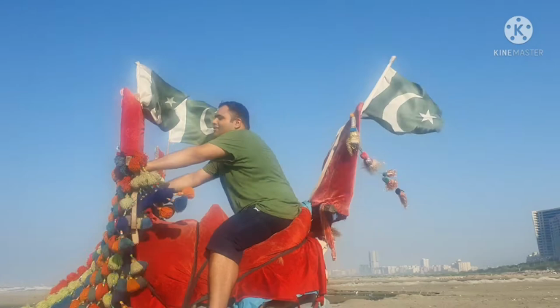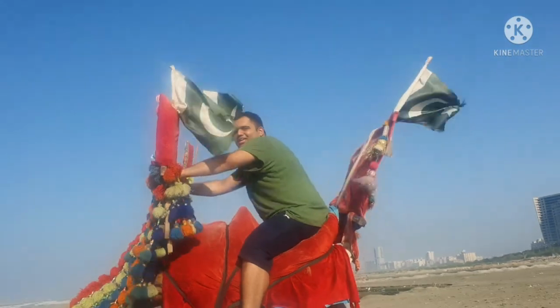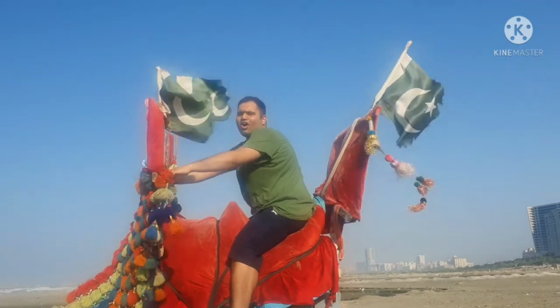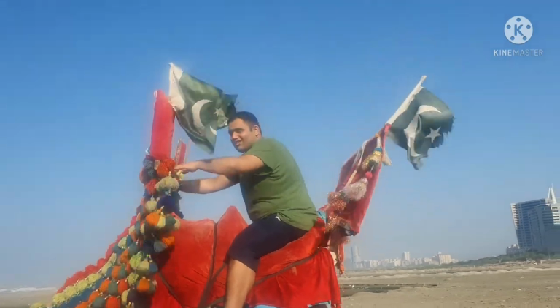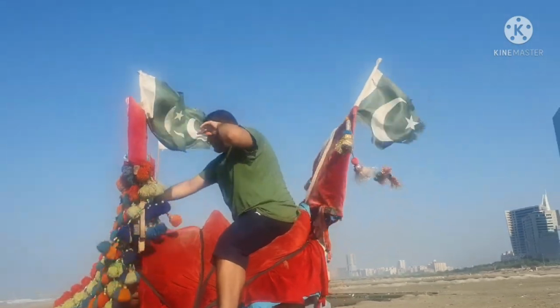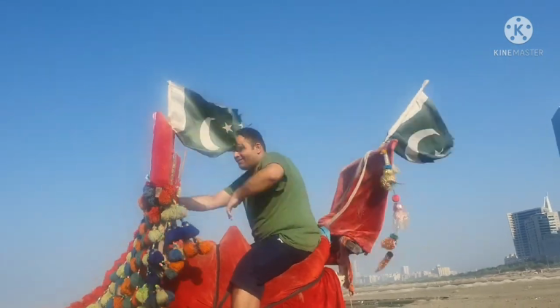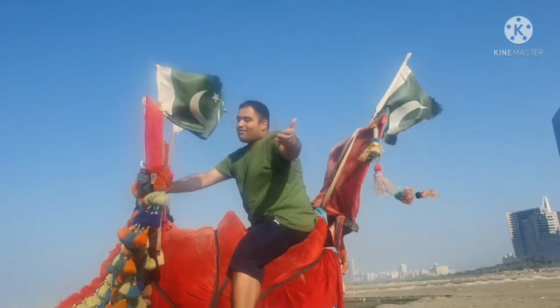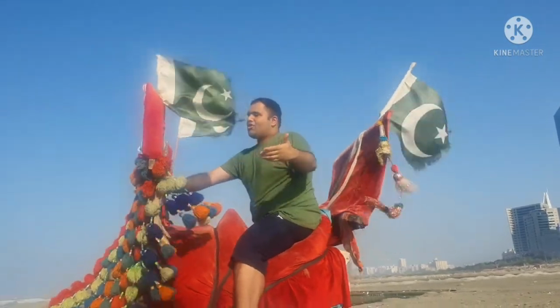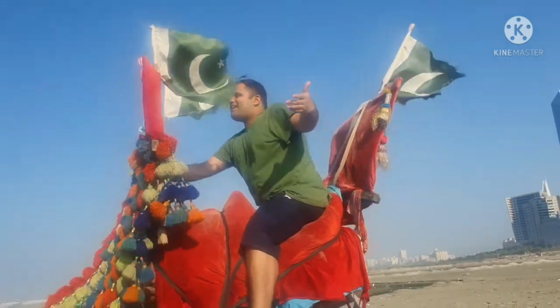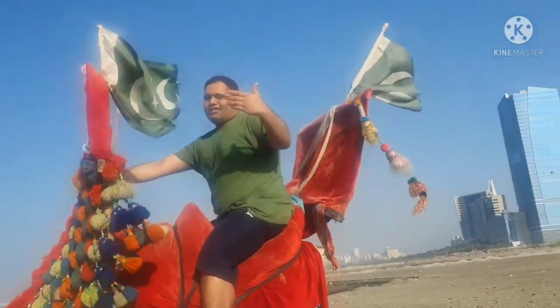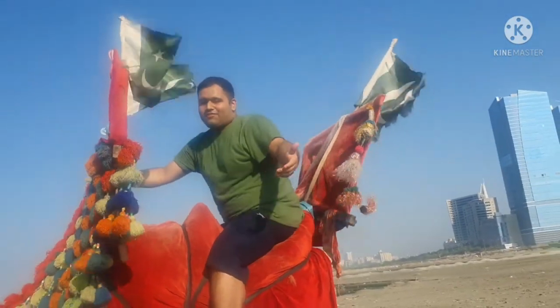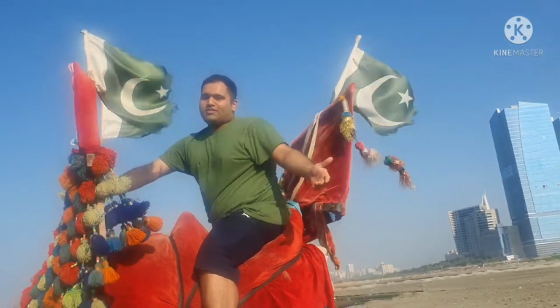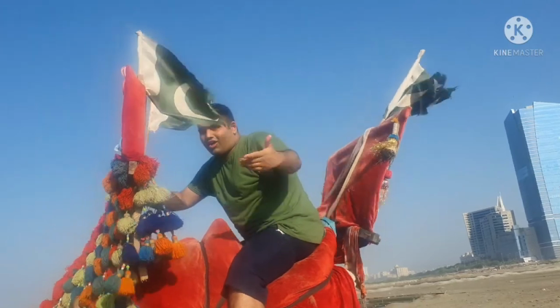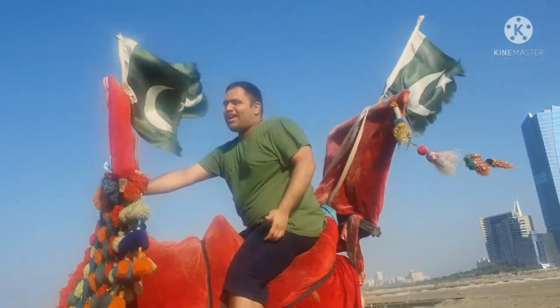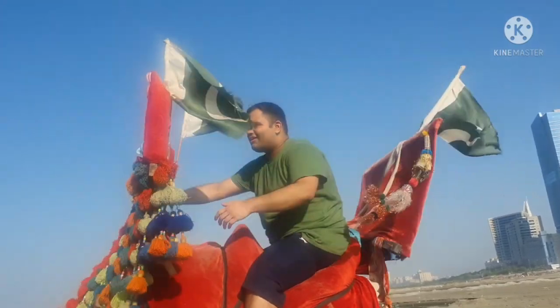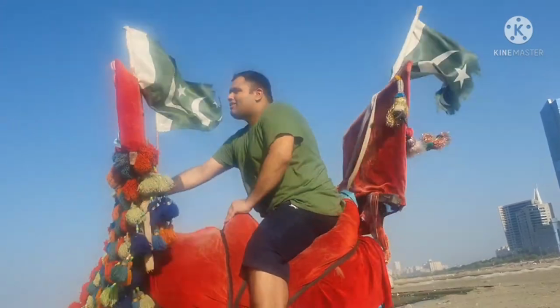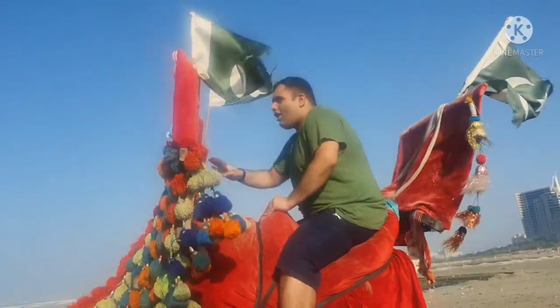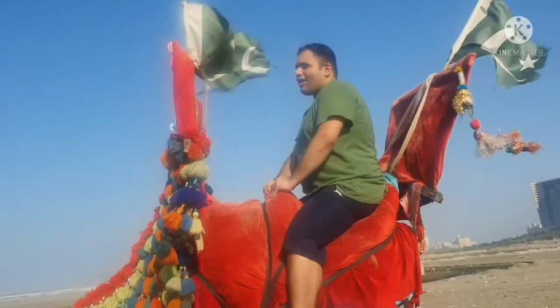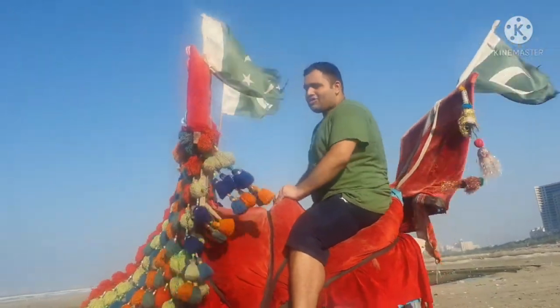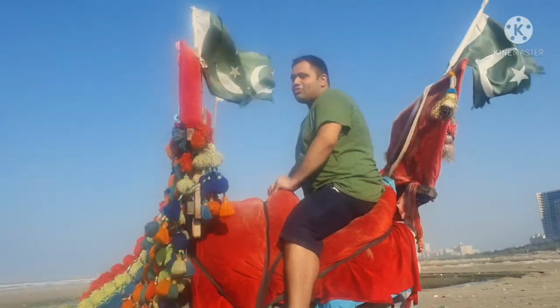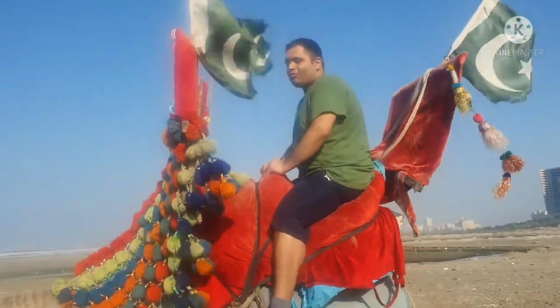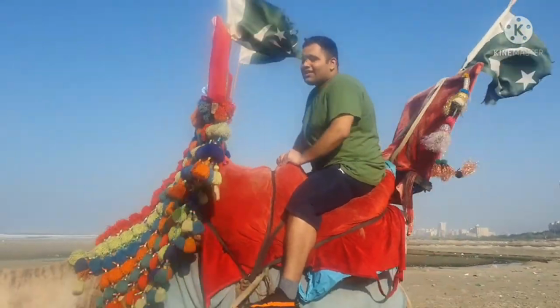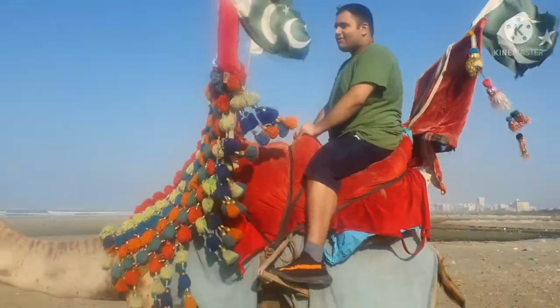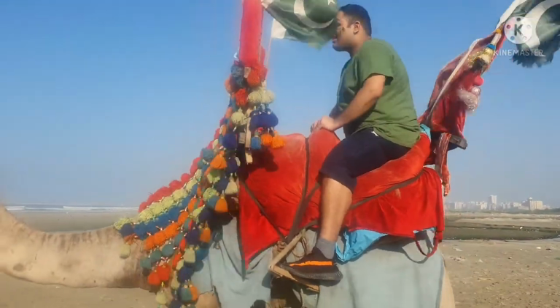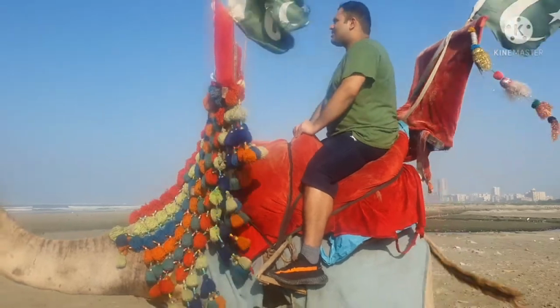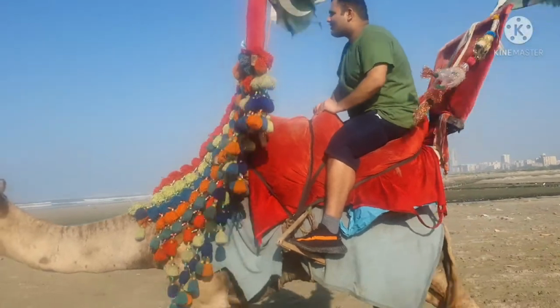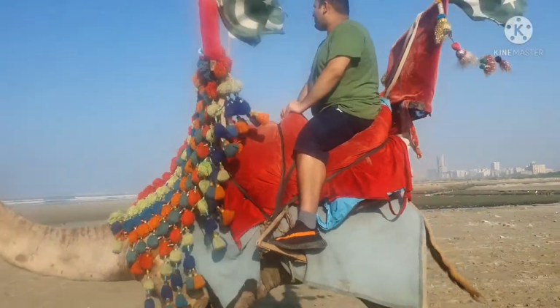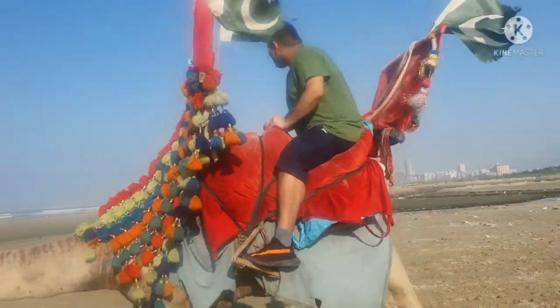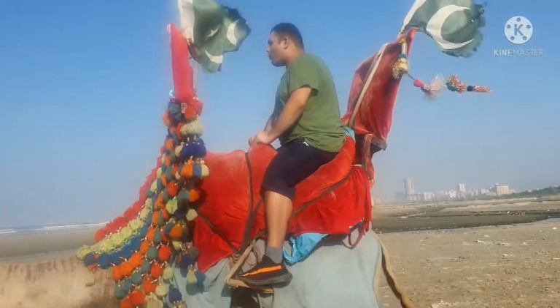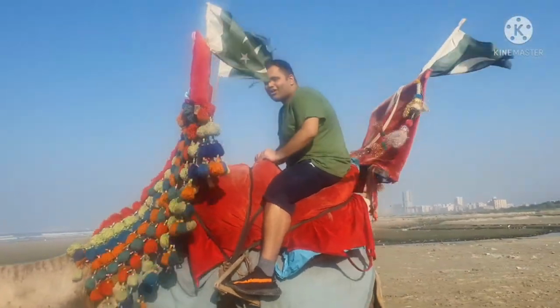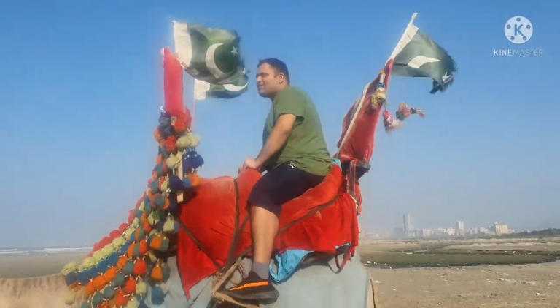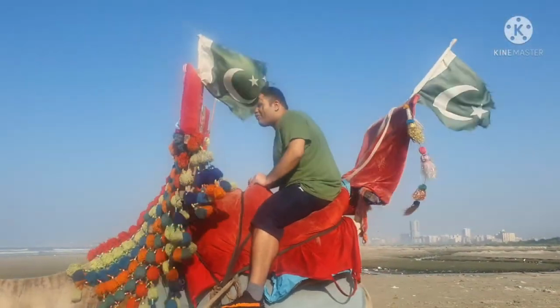Trust me, if you want to, like I said, I highly recommend you do camel riding. It's one of a kind — a real spinner experience.